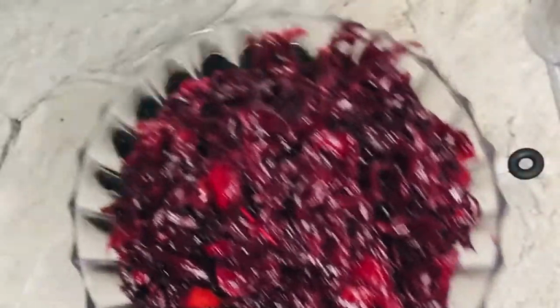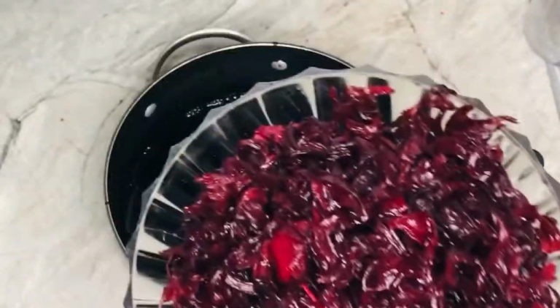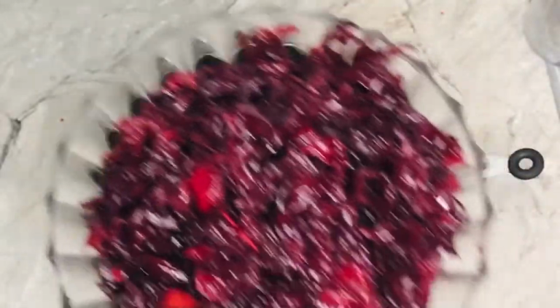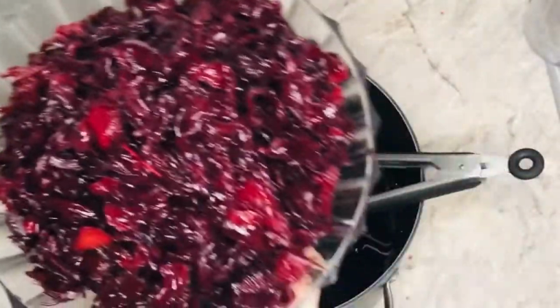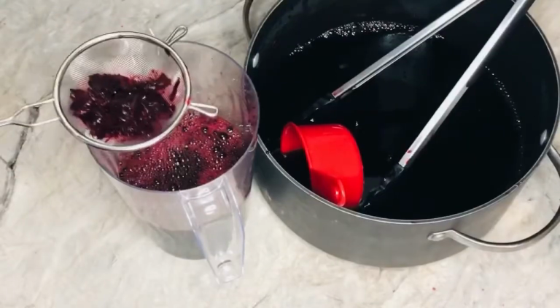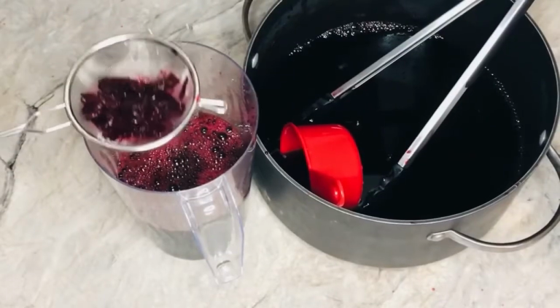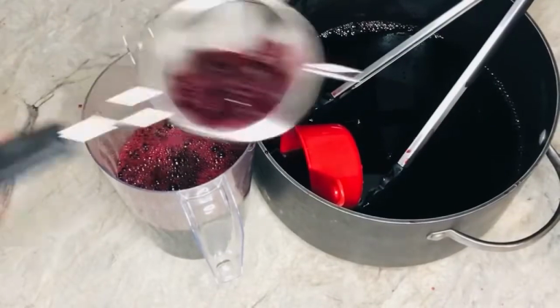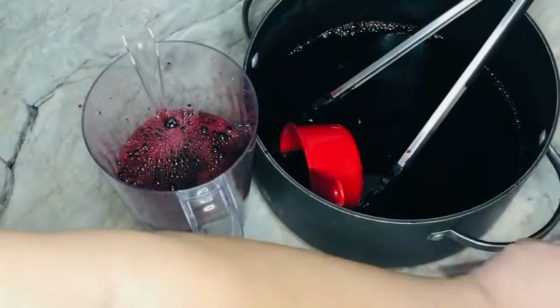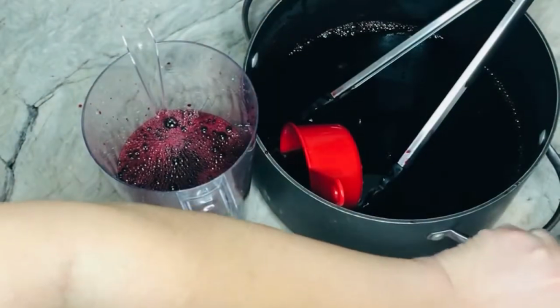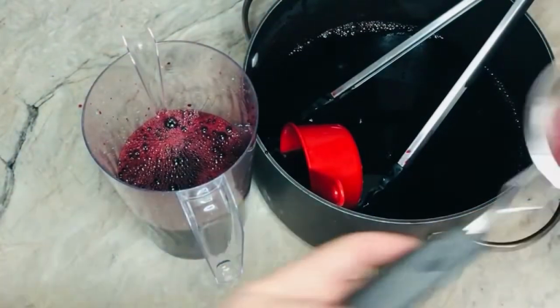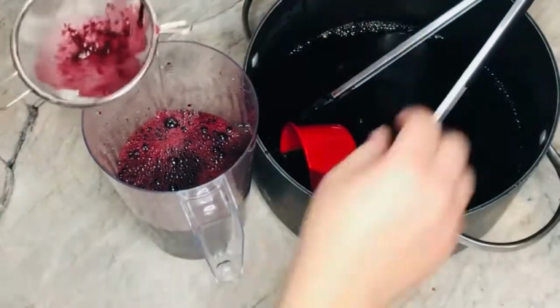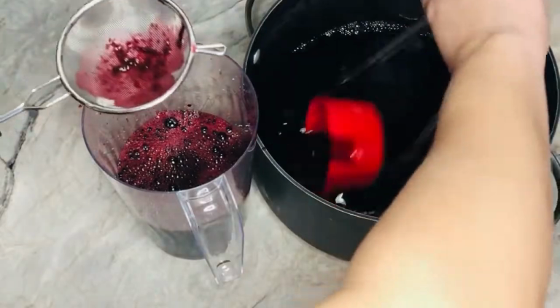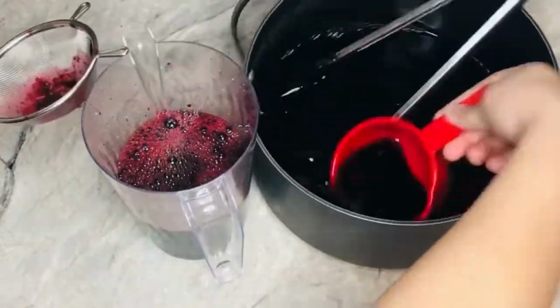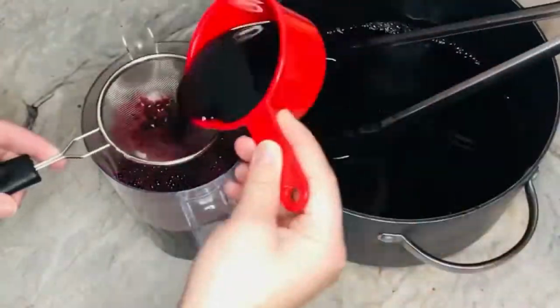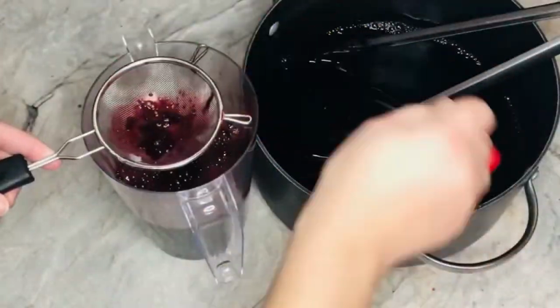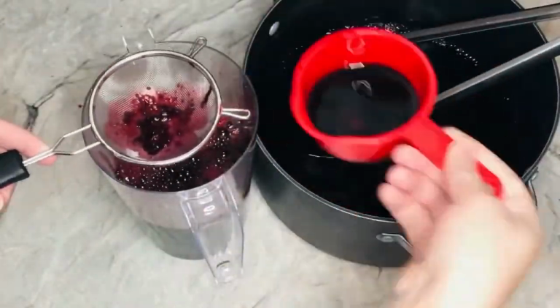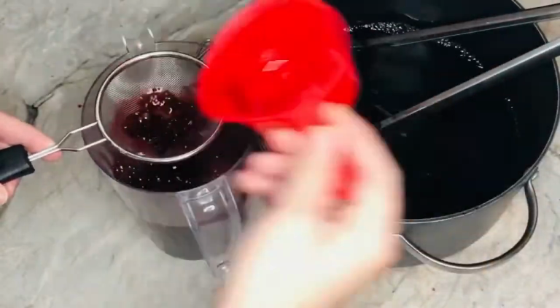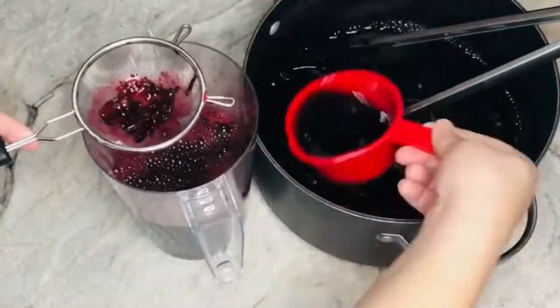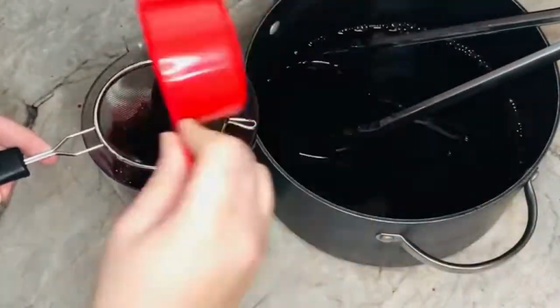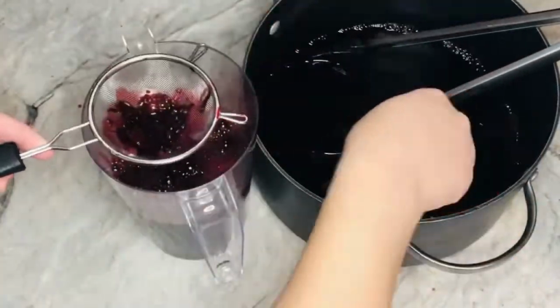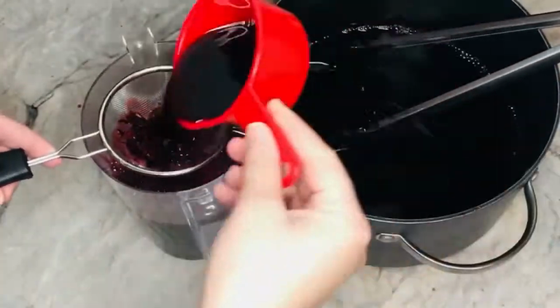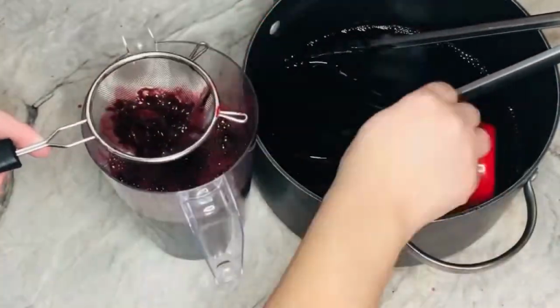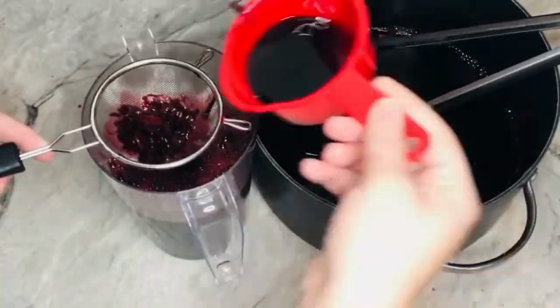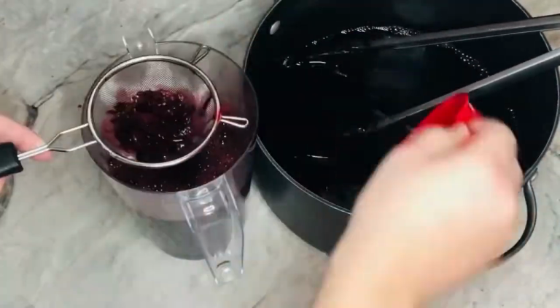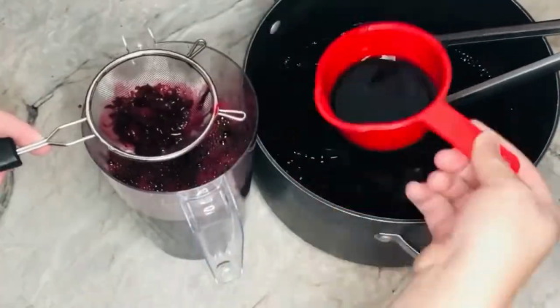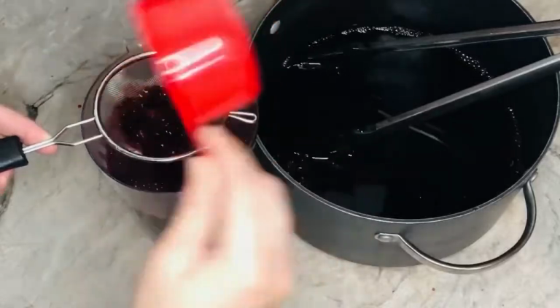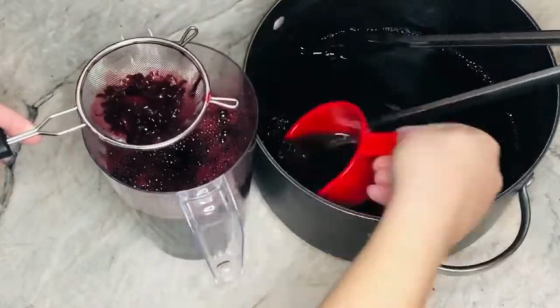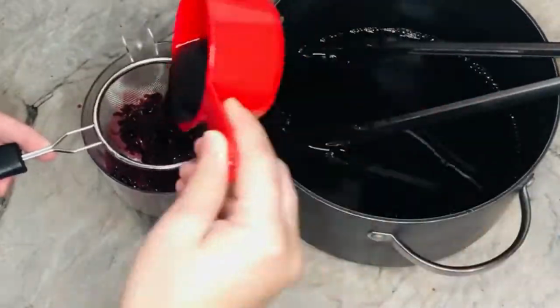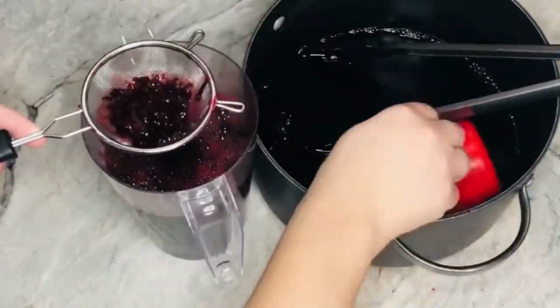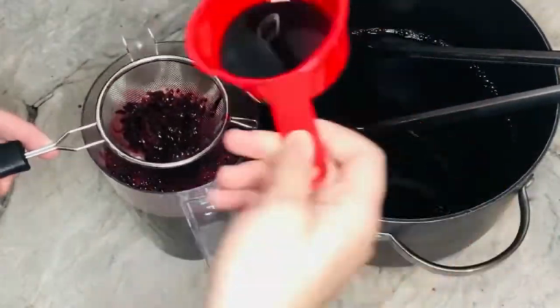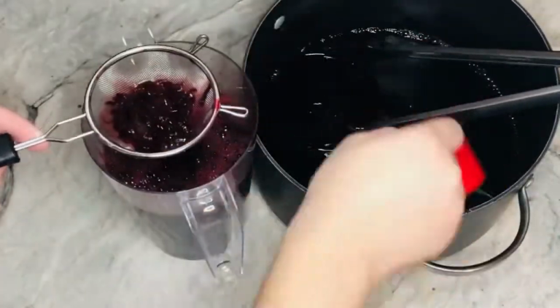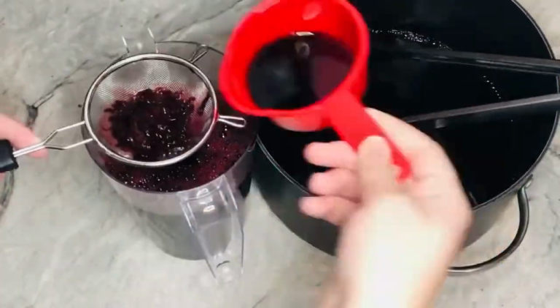Afterwards, go ahead and strain it off, because there are some small petals inside that didn't come out the first time. You want to use a strainer to strain it.